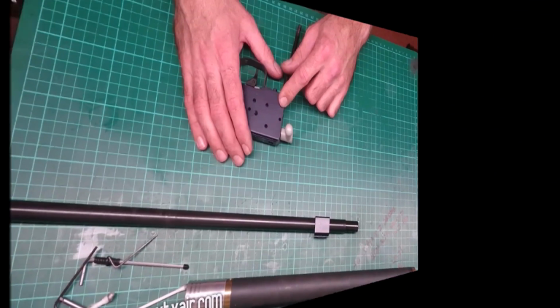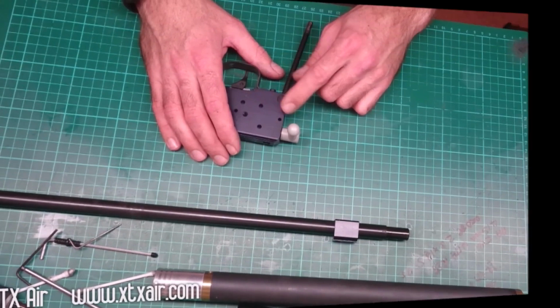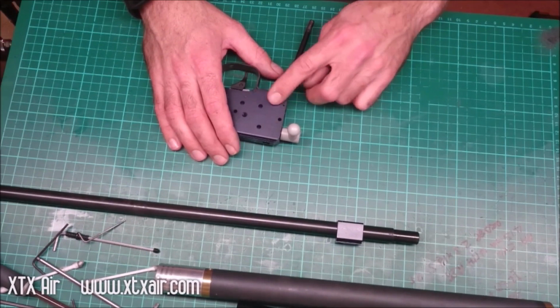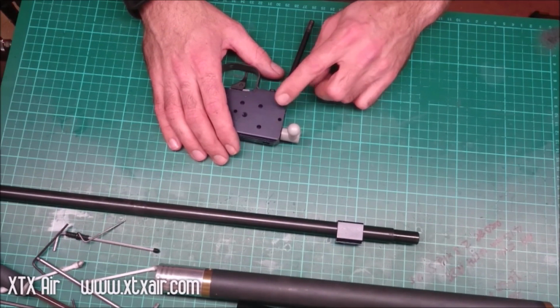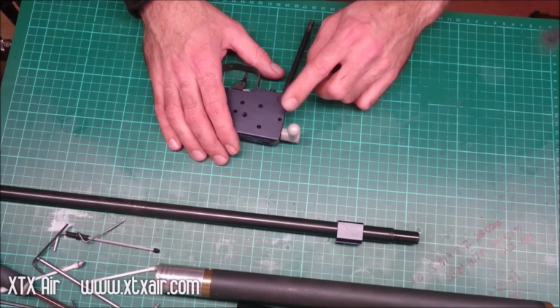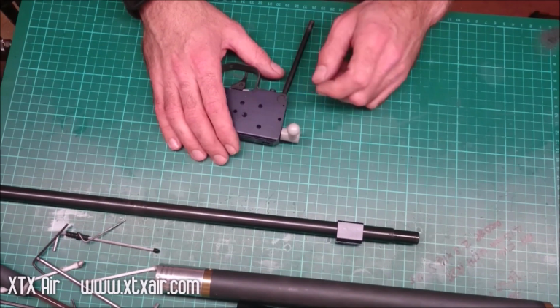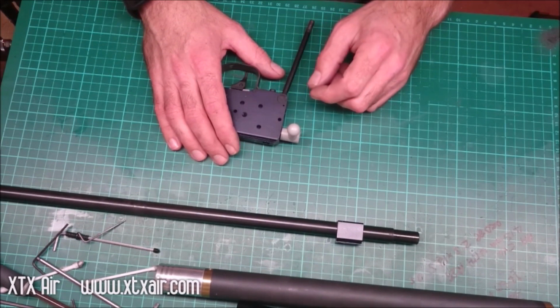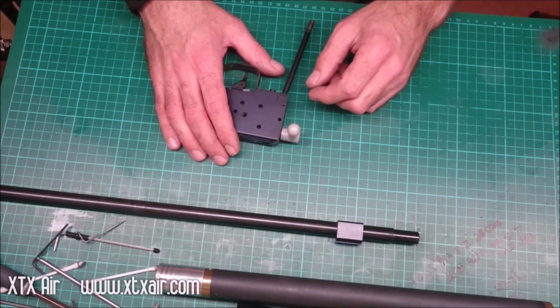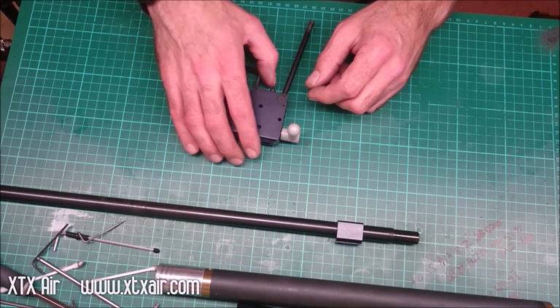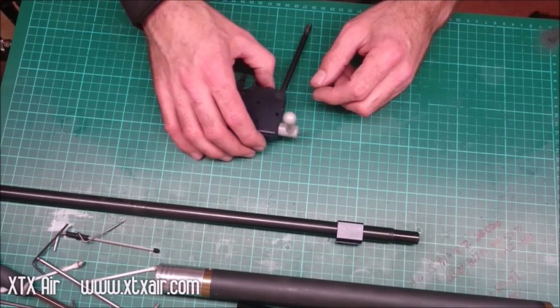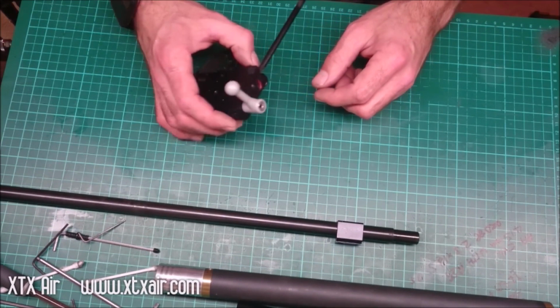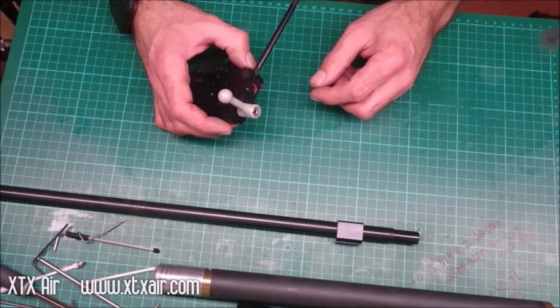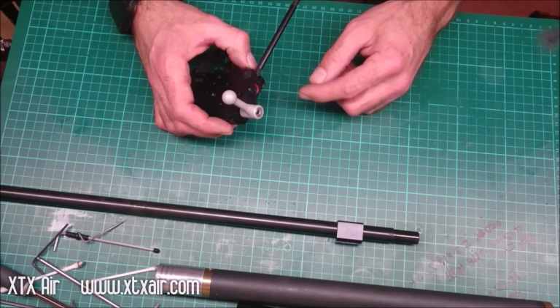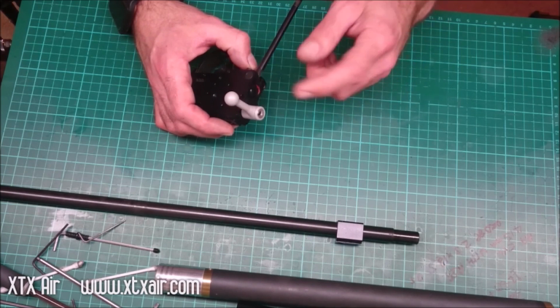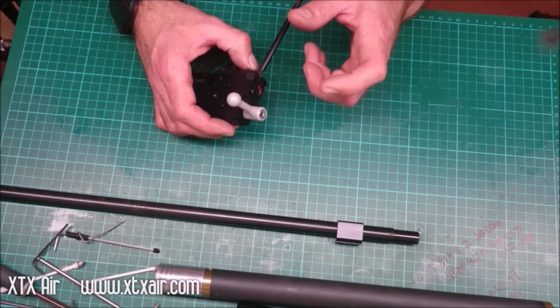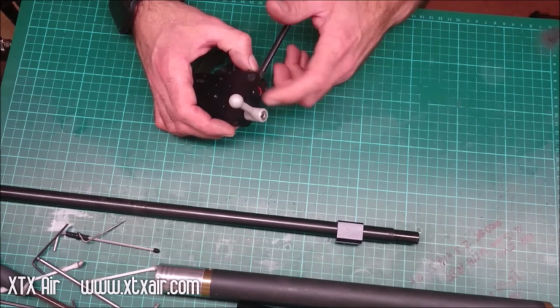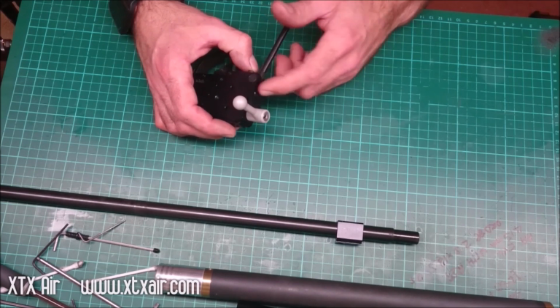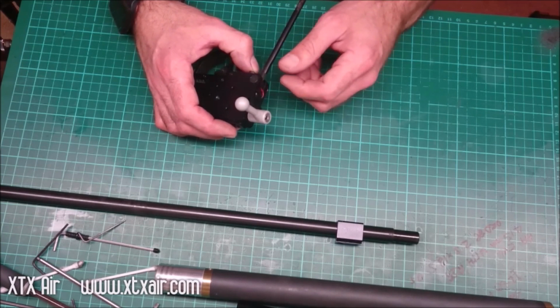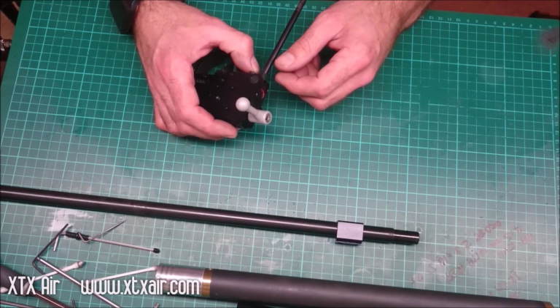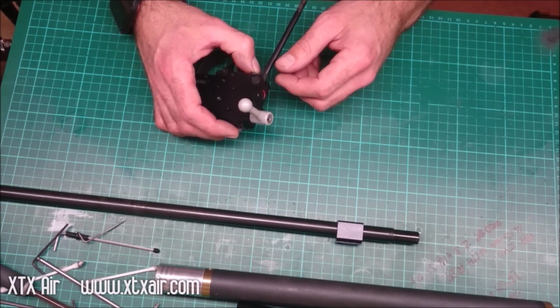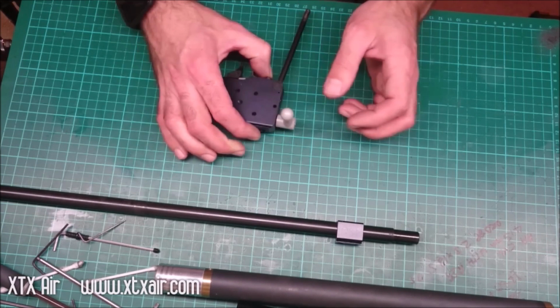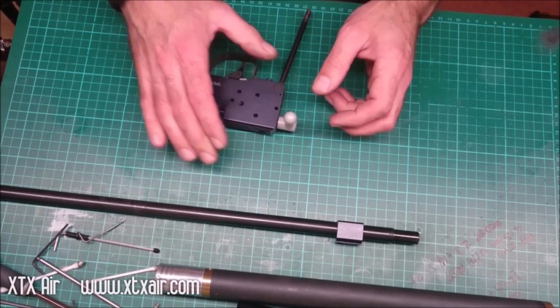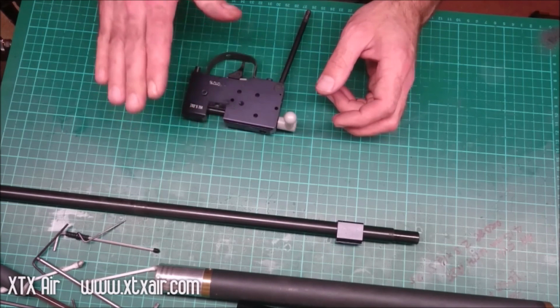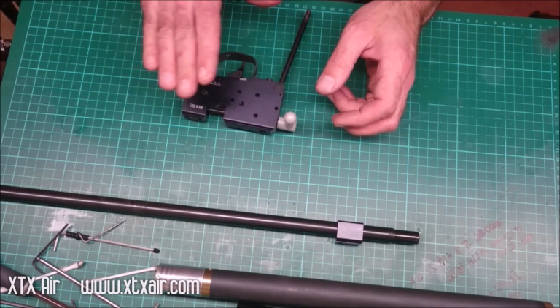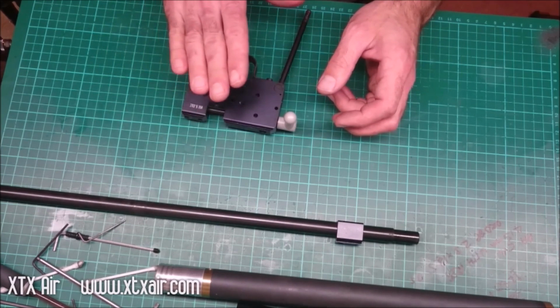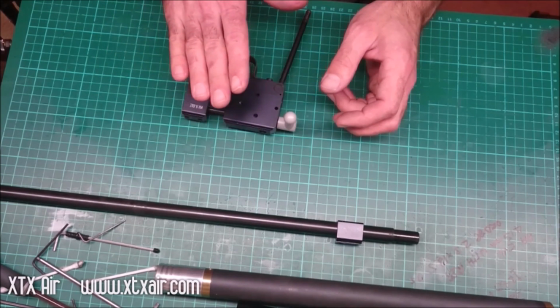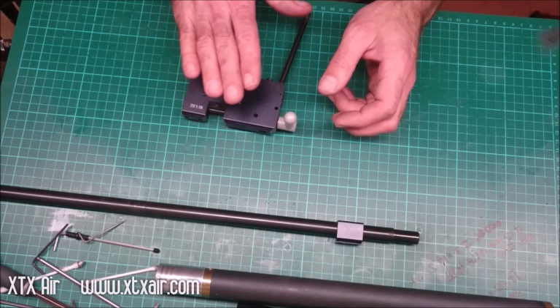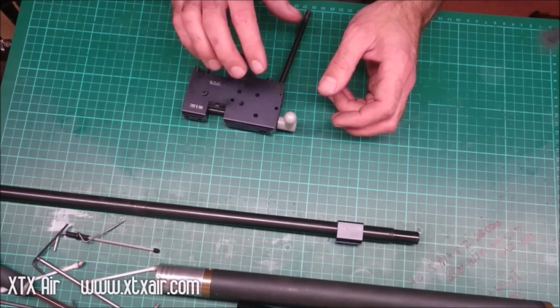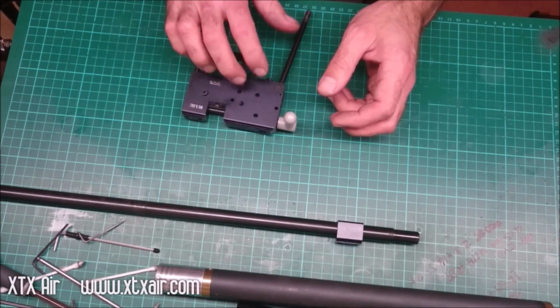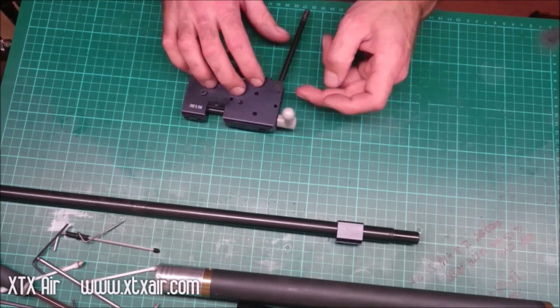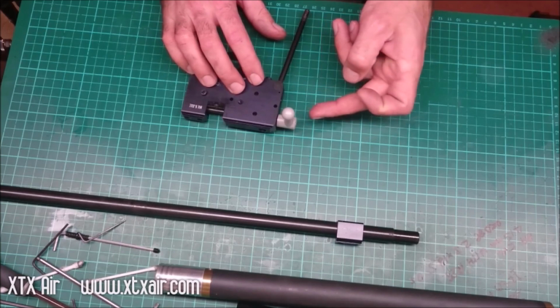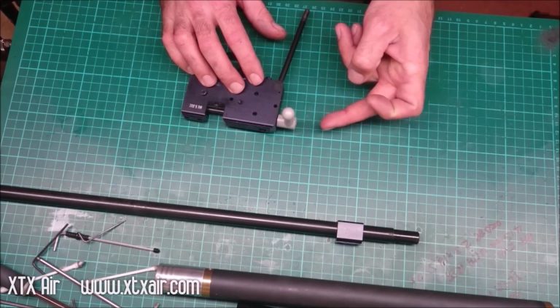I've said it before and I'll say it again — make sure that you make any power adjustments via the hammer spring preload adjuster. Don't make adjustments via the venturi.